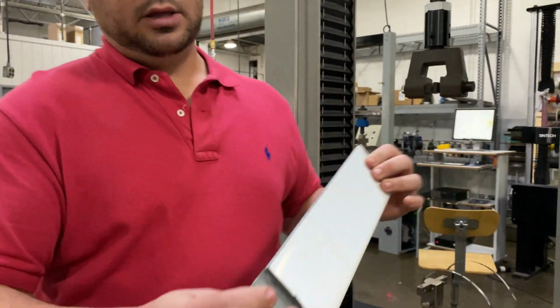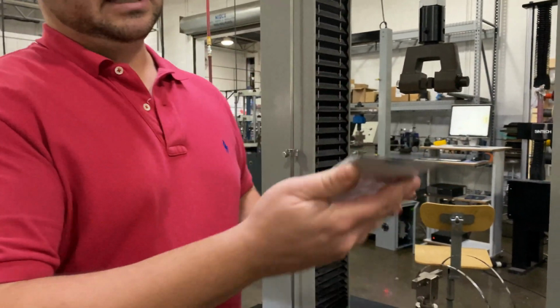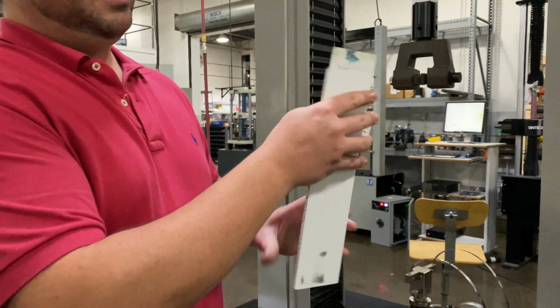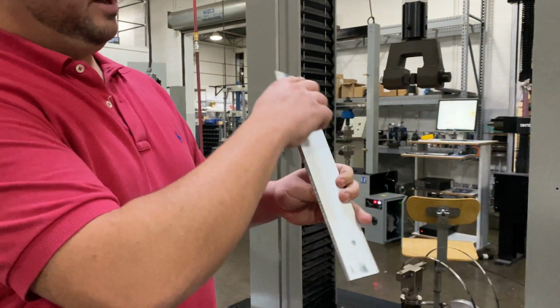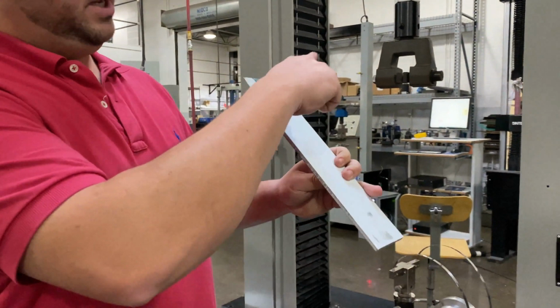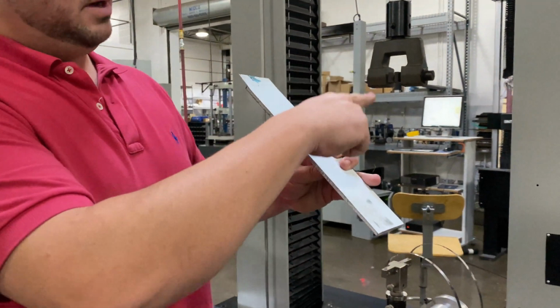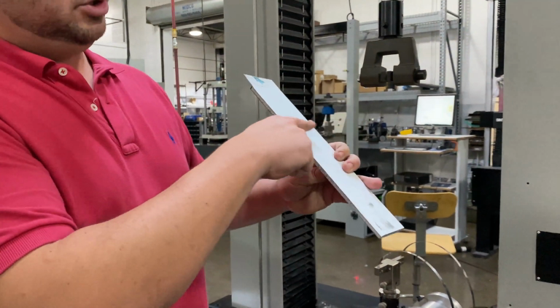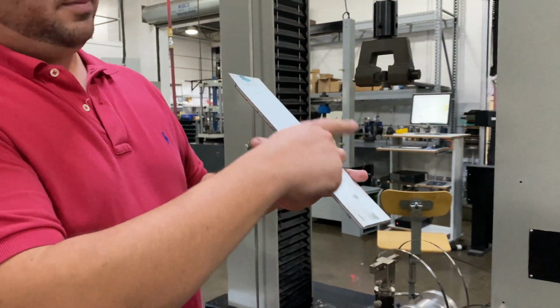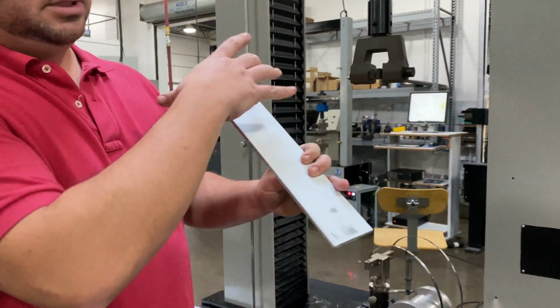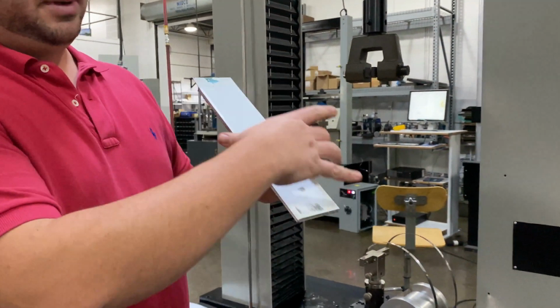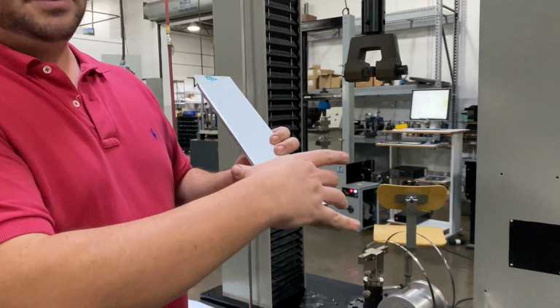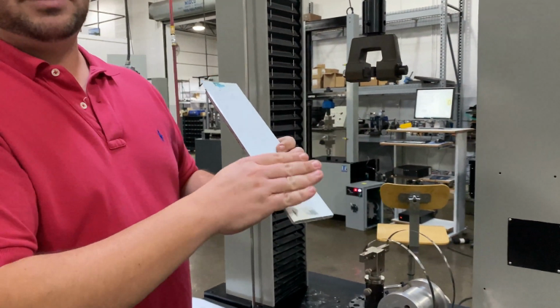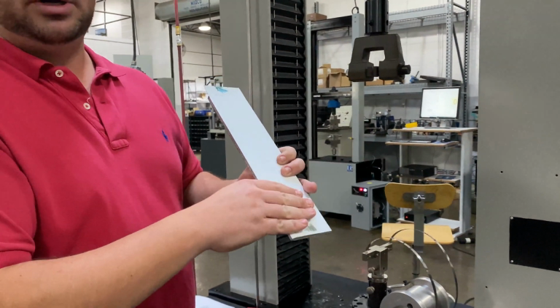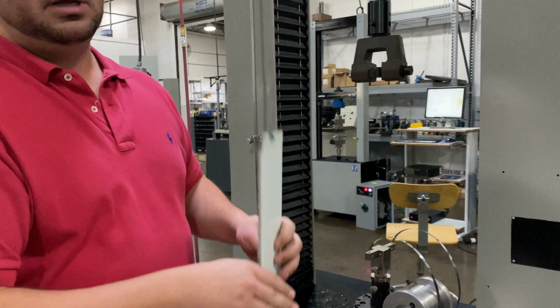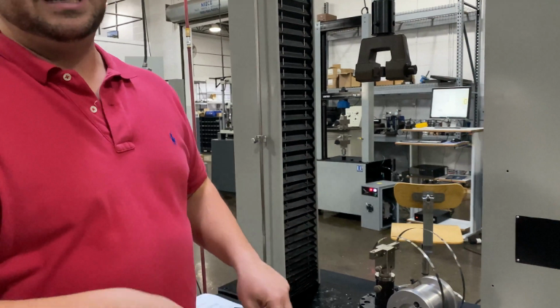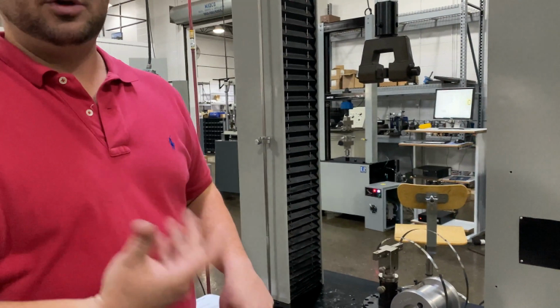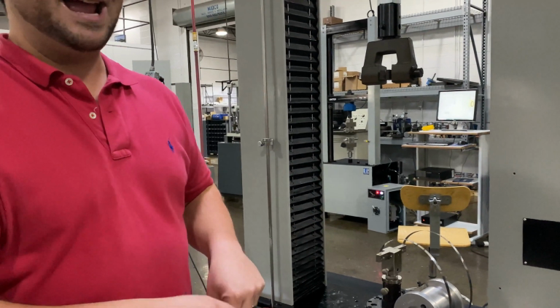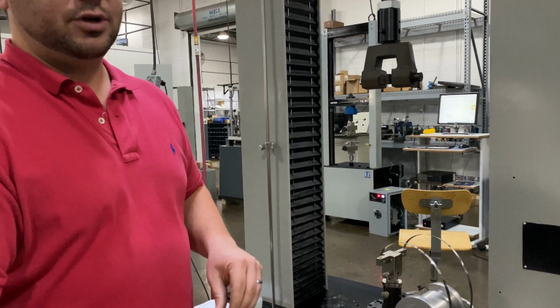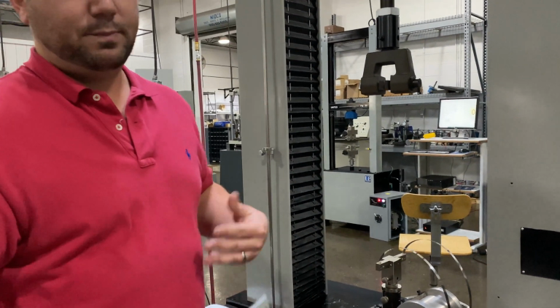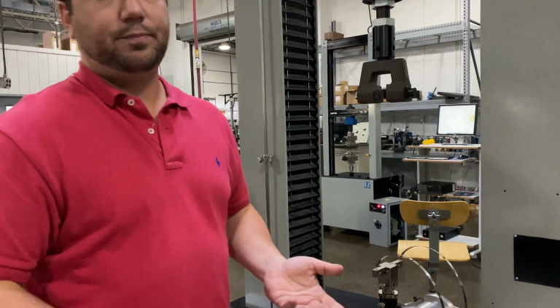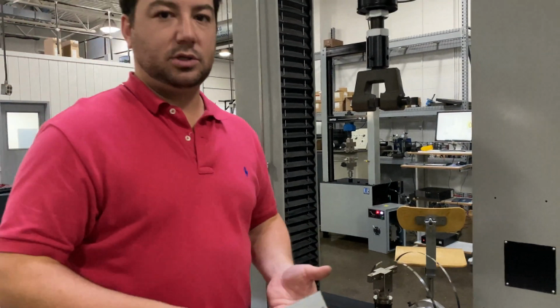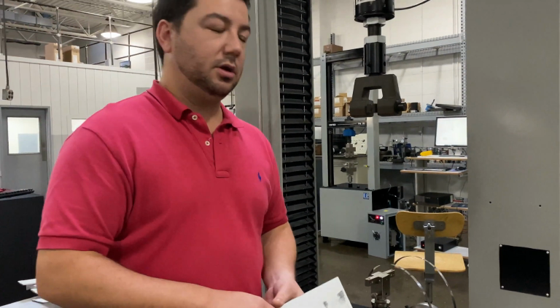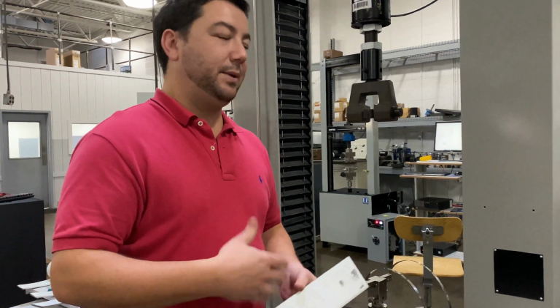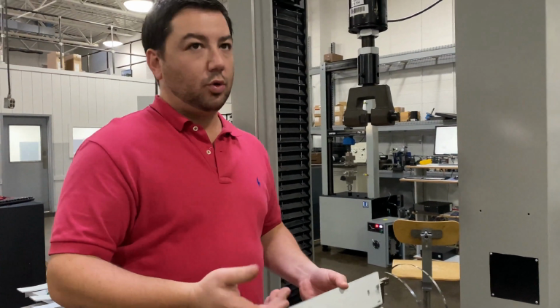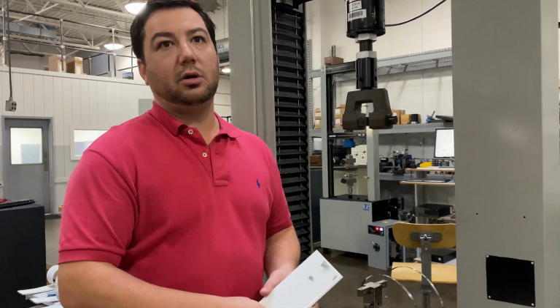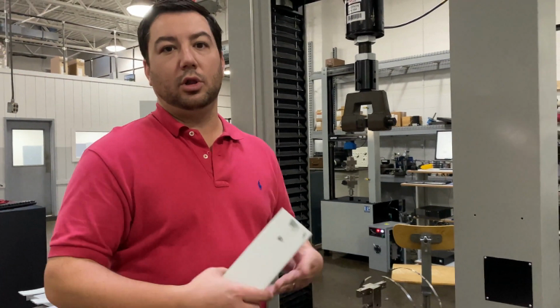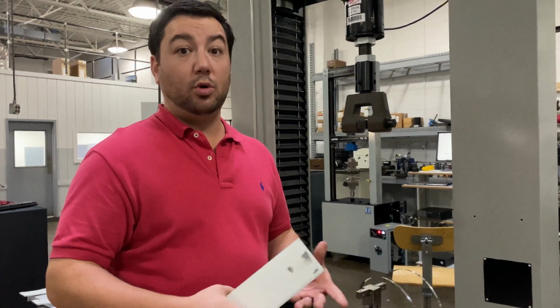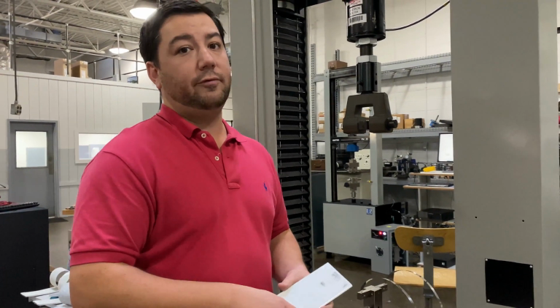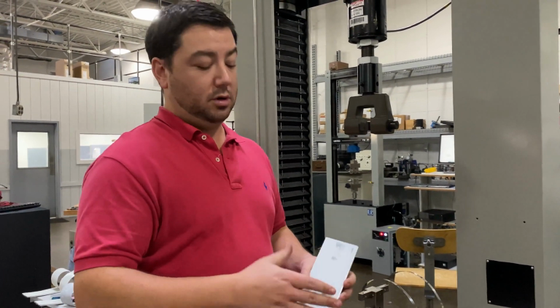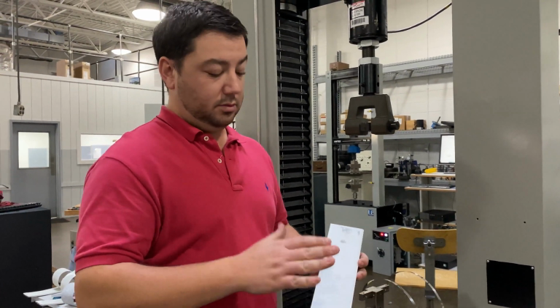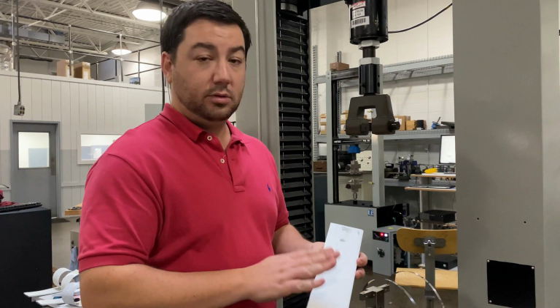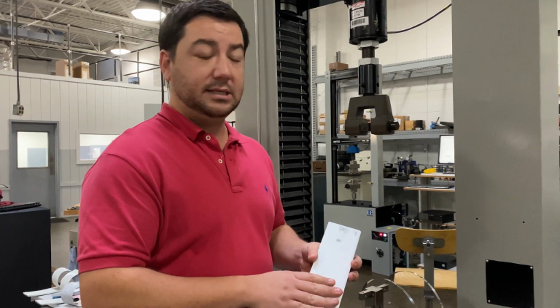This laminate will then peel around the drum as the drum climbs up the material and give you an average peel torque or load for the adhesive.